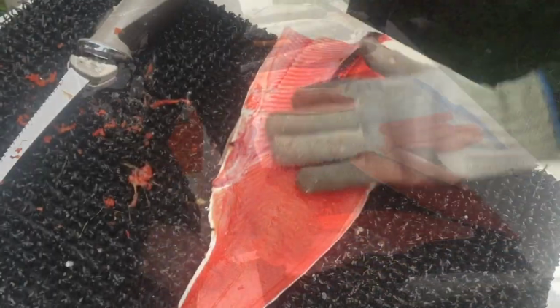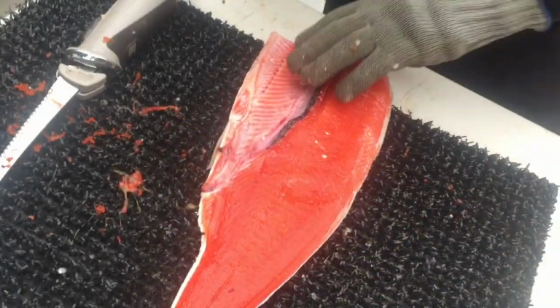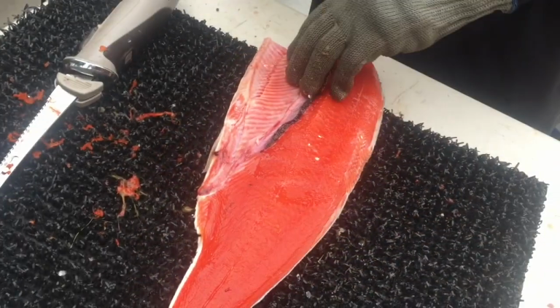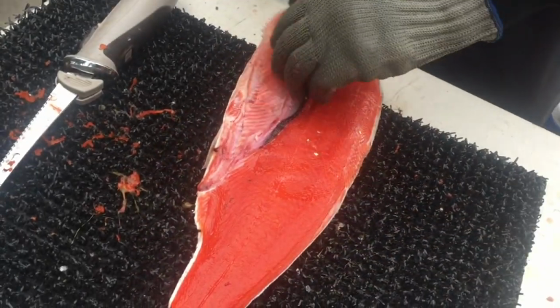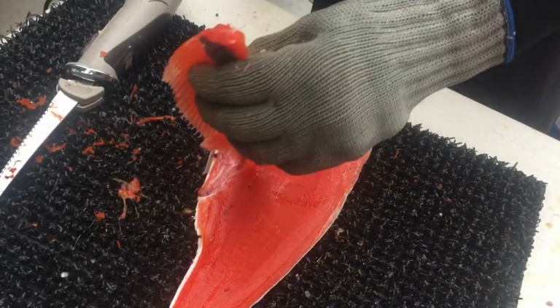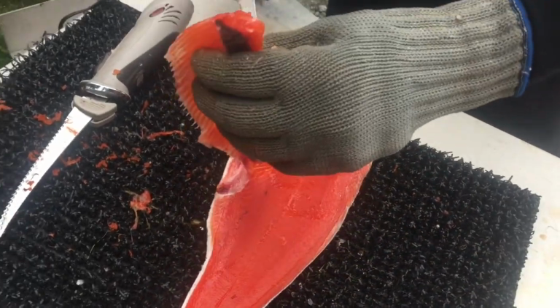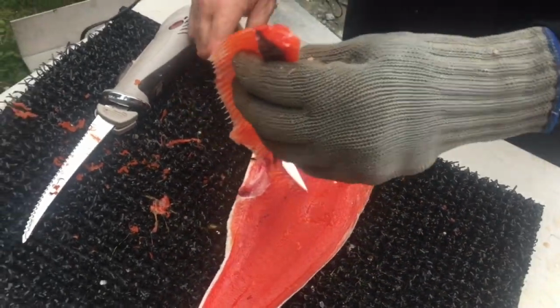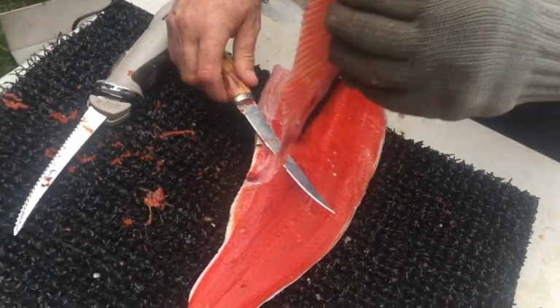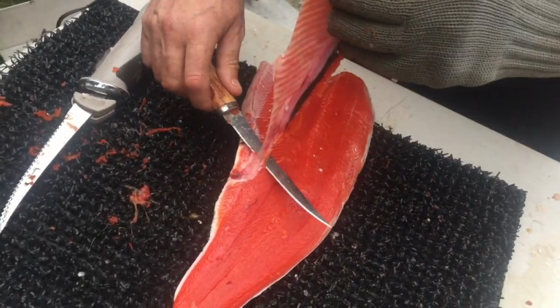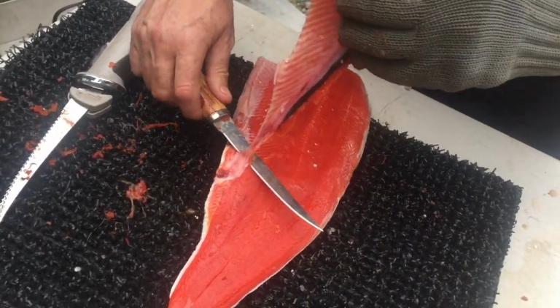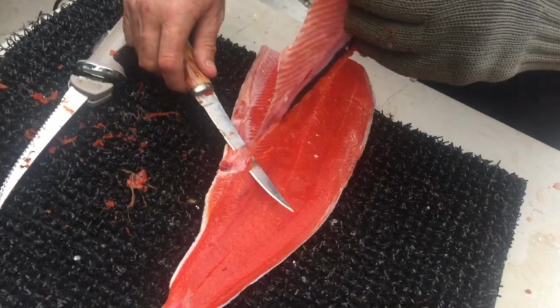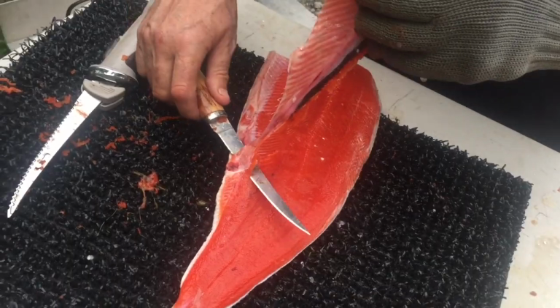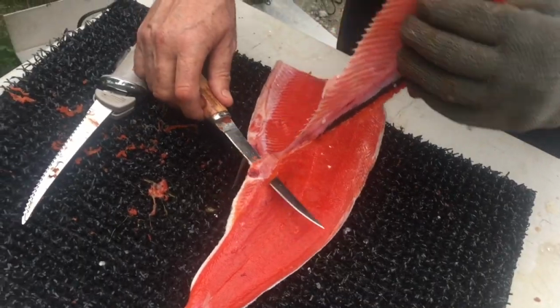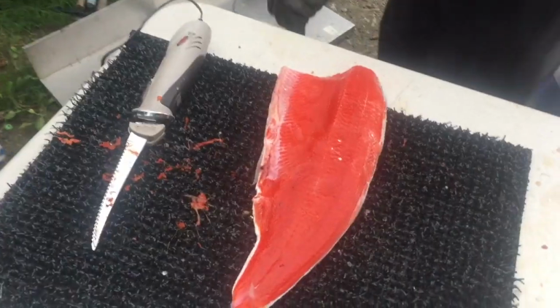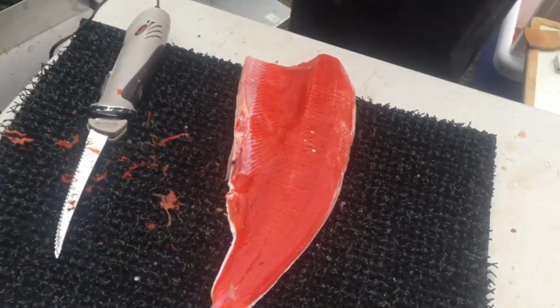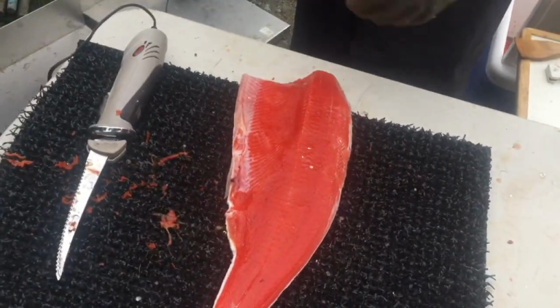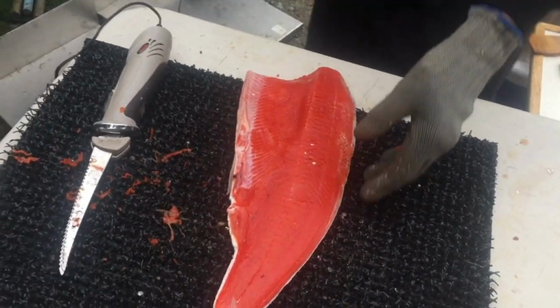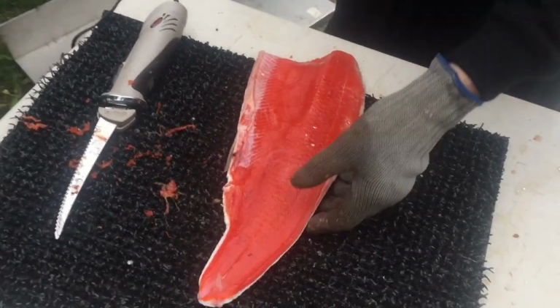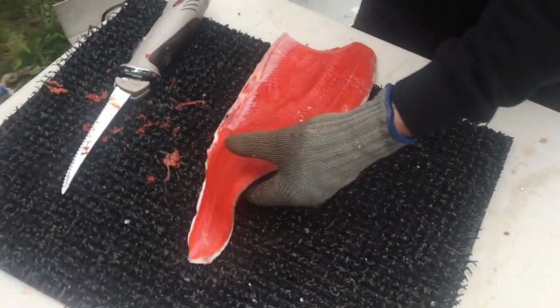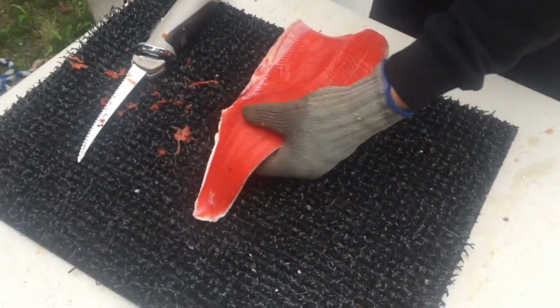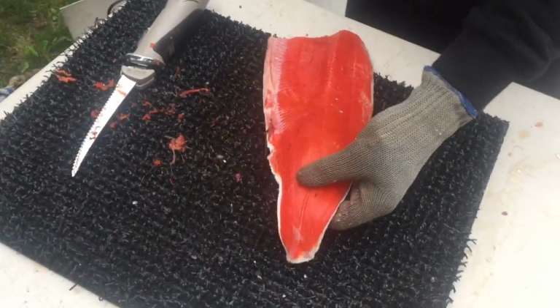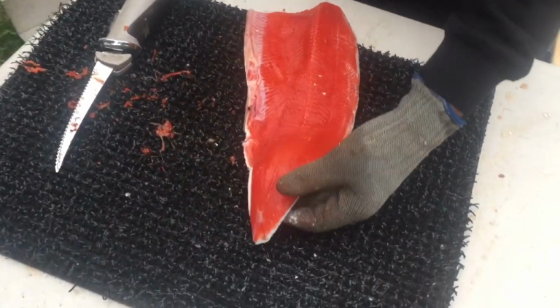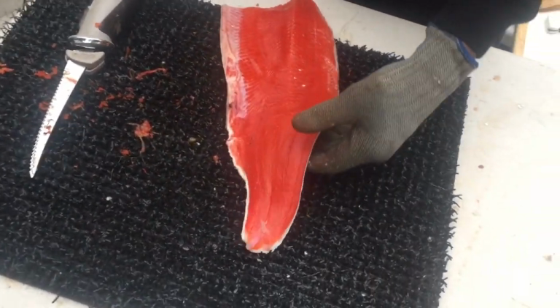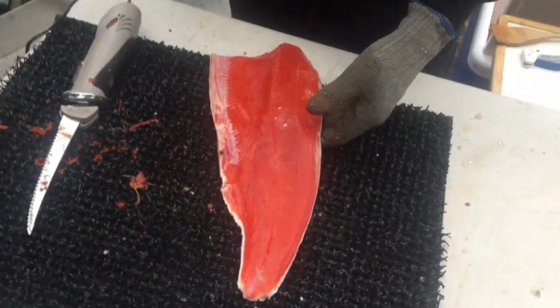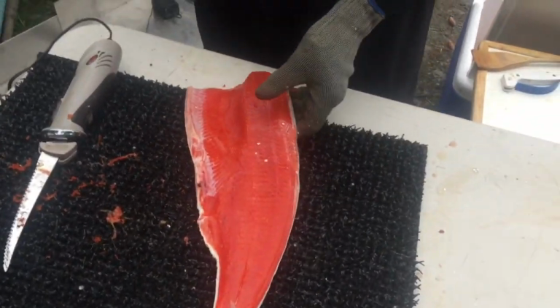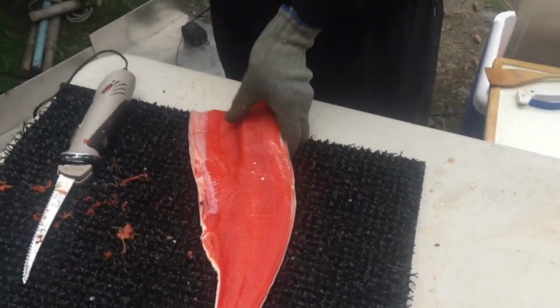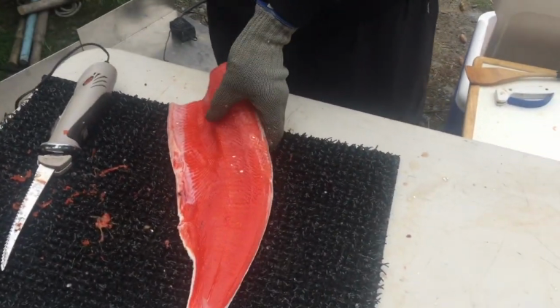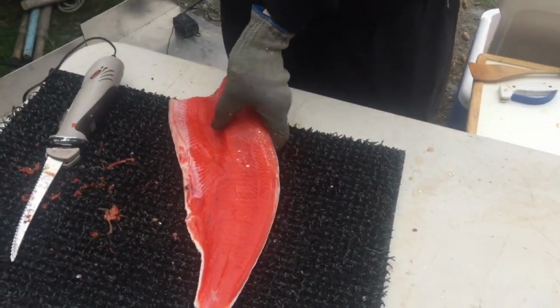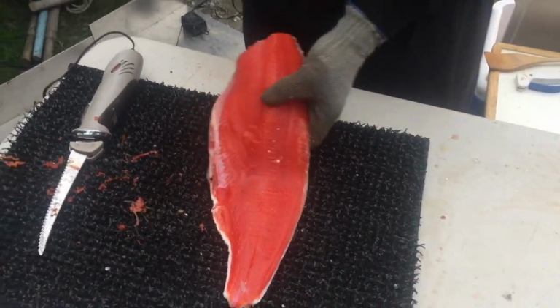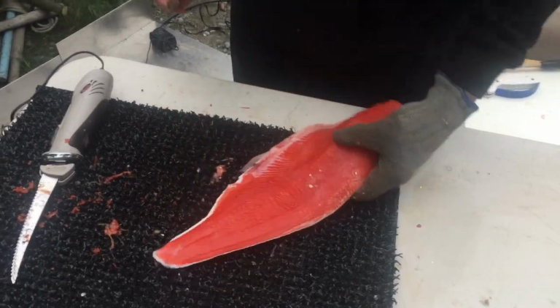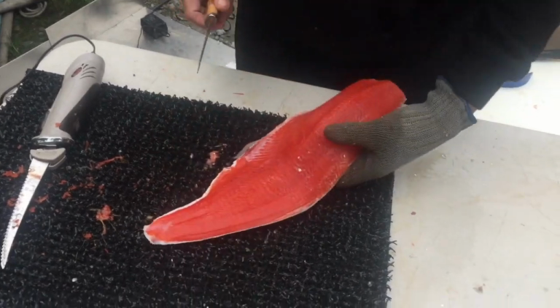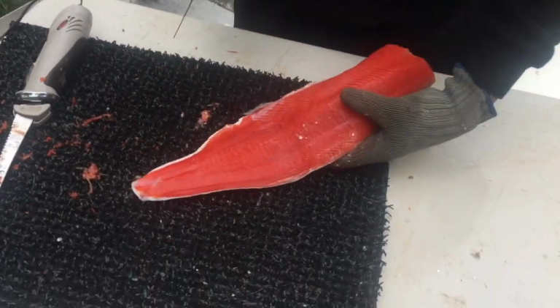We have a master fileter here. My skill is in baiting the hooks — that's why I'm called the master baiter.